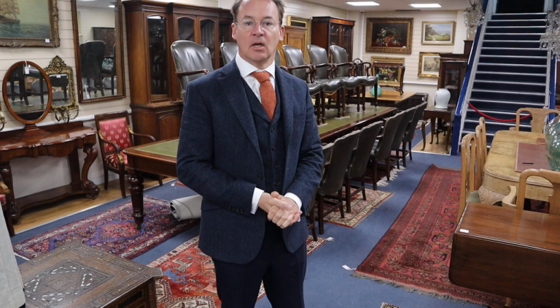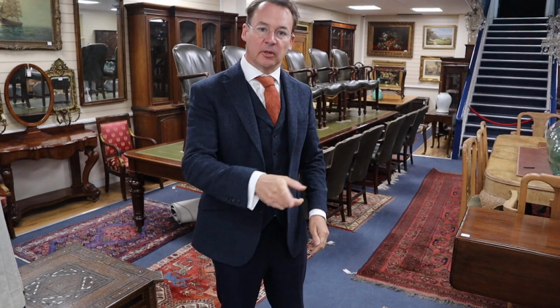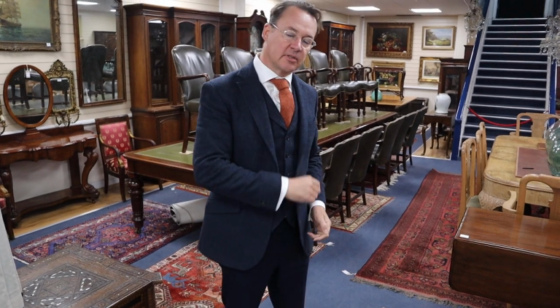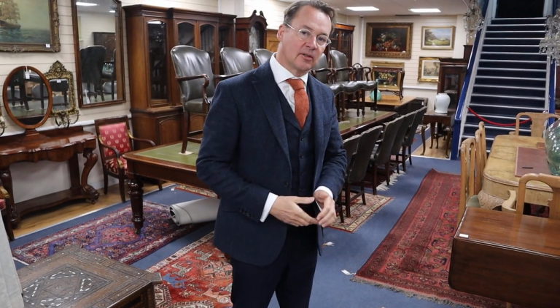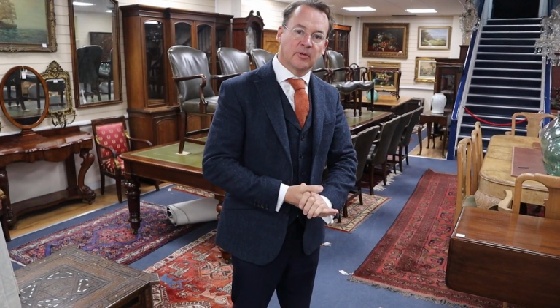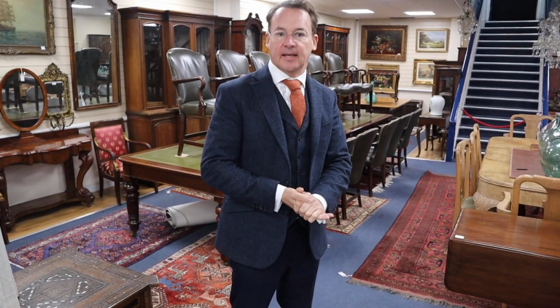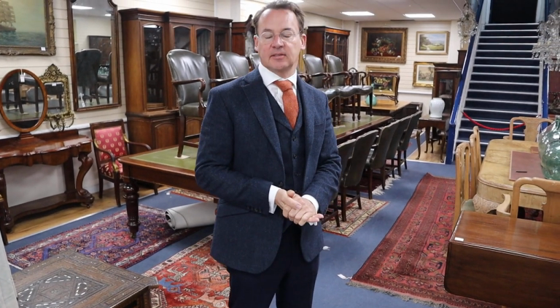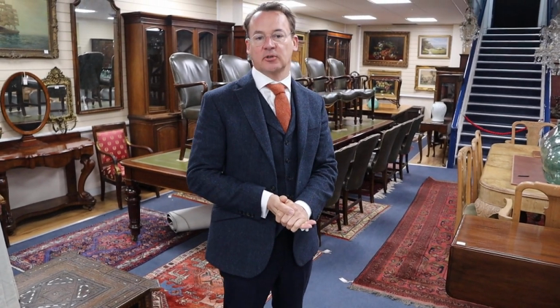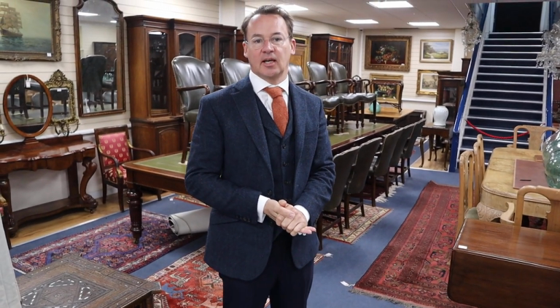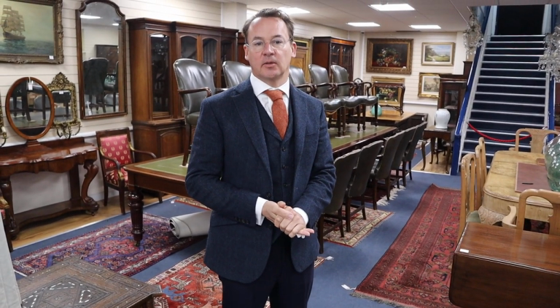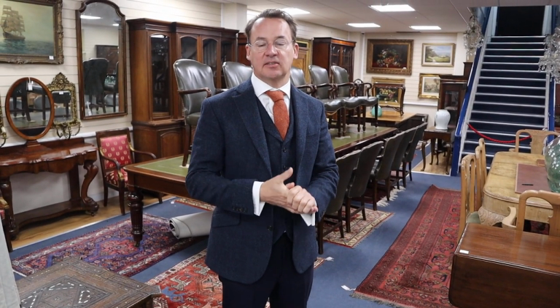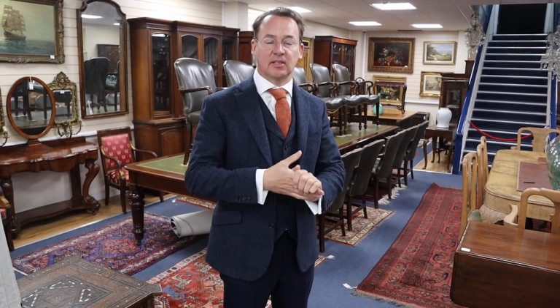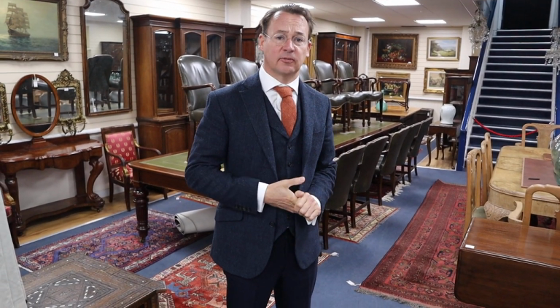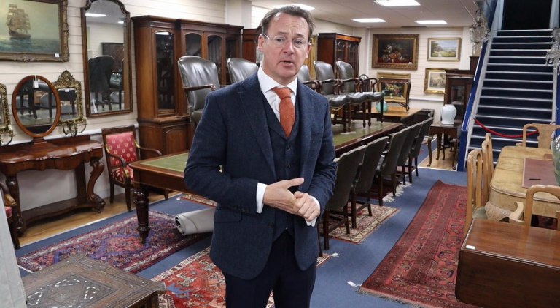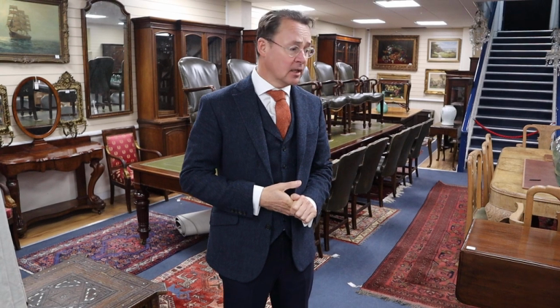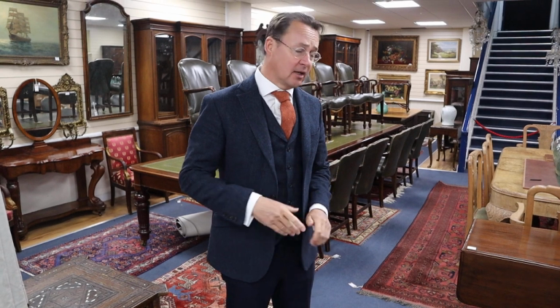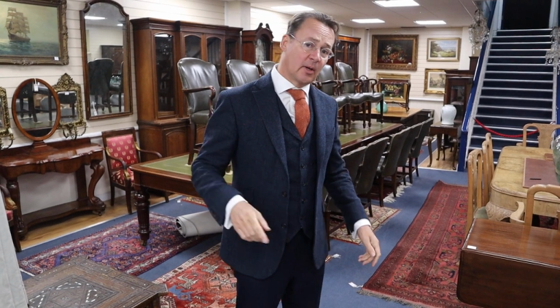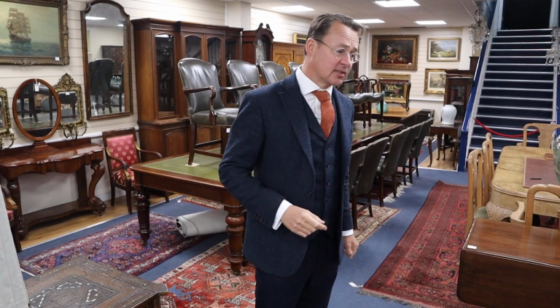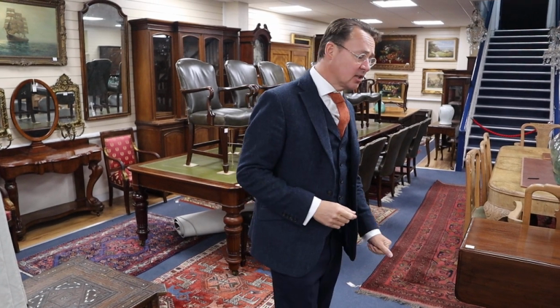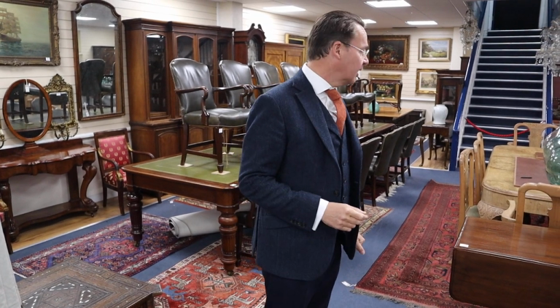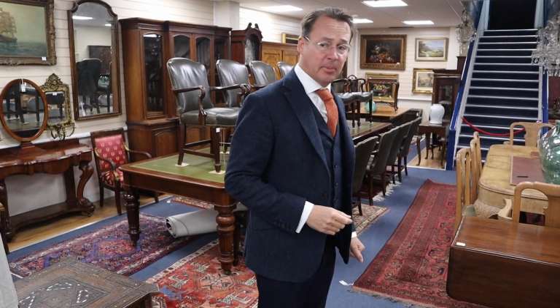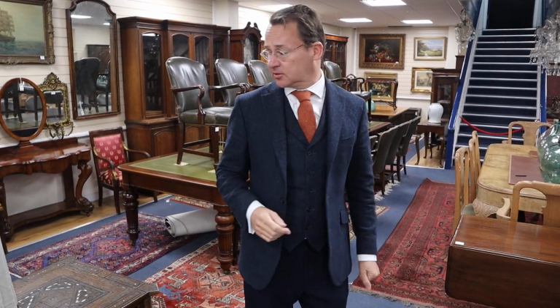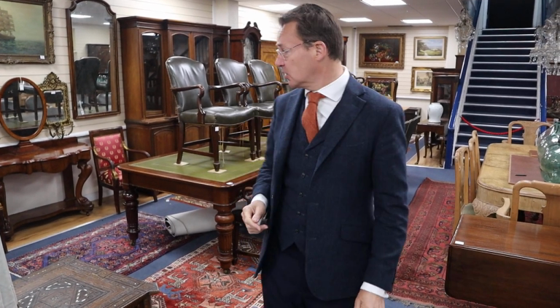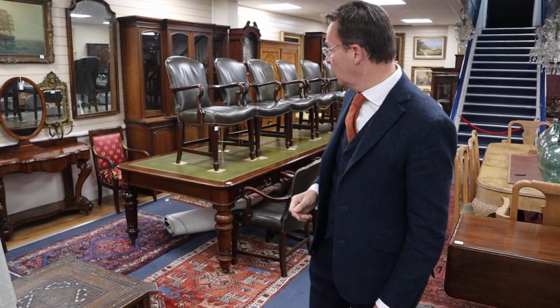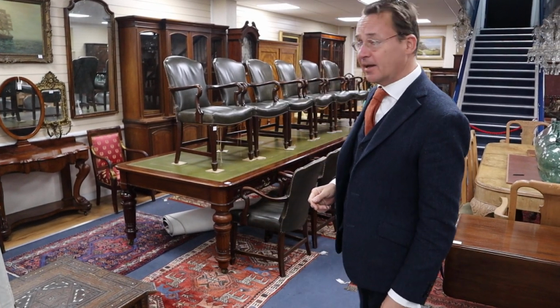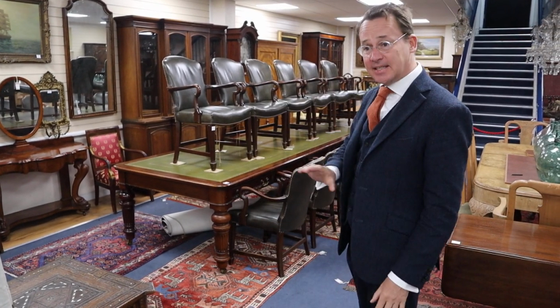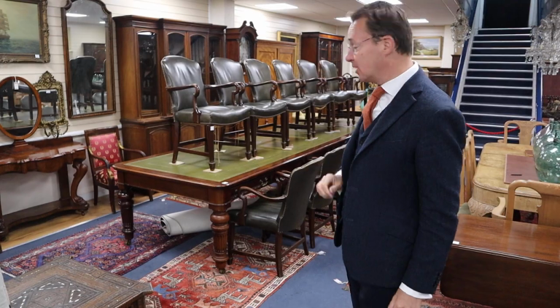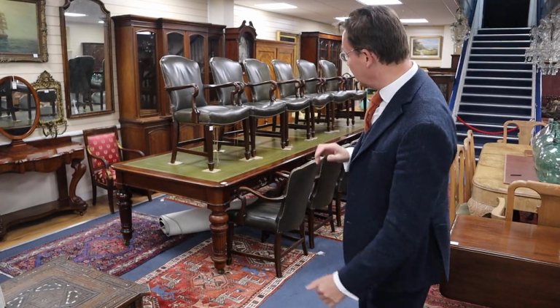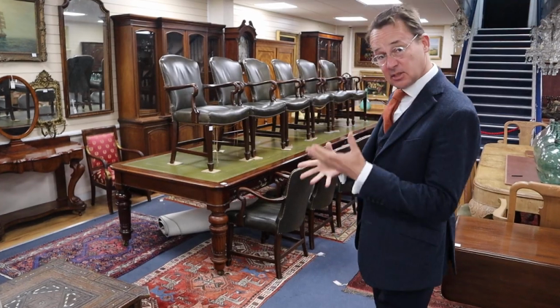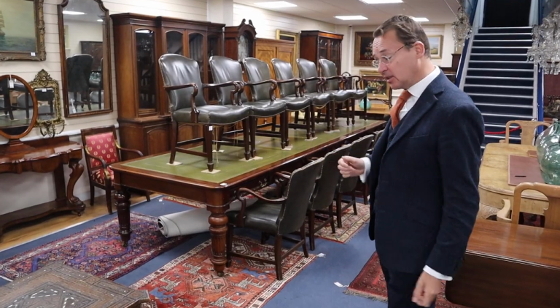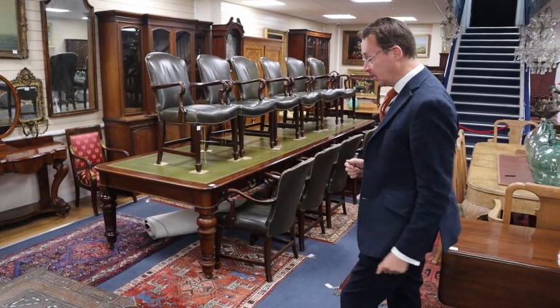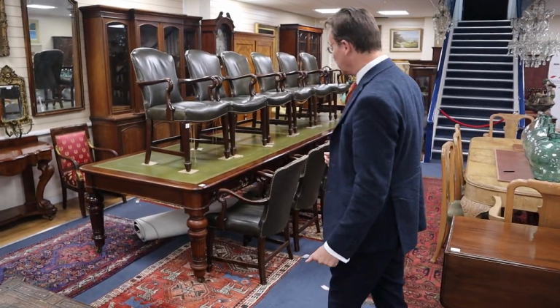Good morning. Goronges are on view yet again, this time for our sale on the 17th of February. I've been away enjoying the sunshine and I'm back now to show you what we have in the sale — one interesting lot again this week.